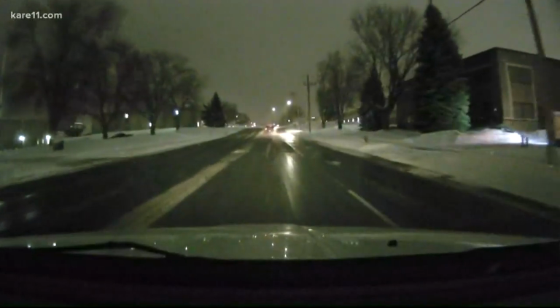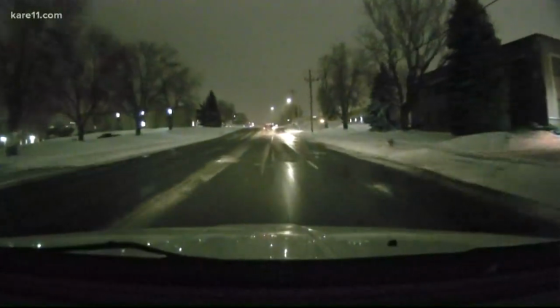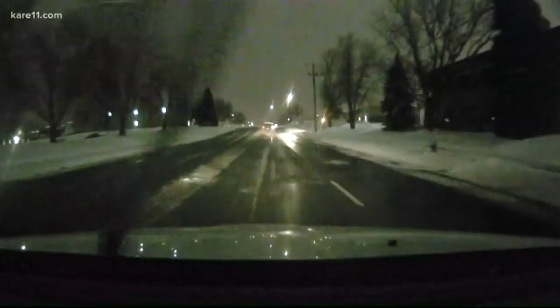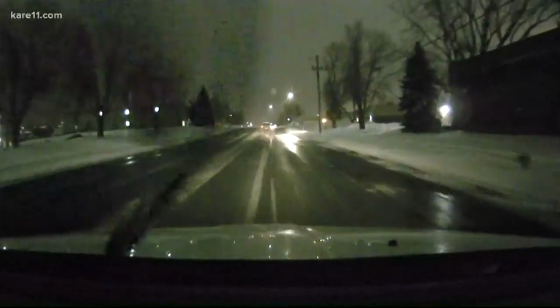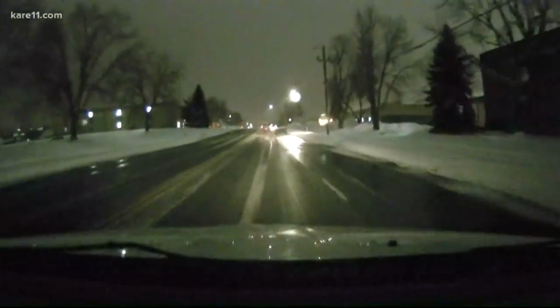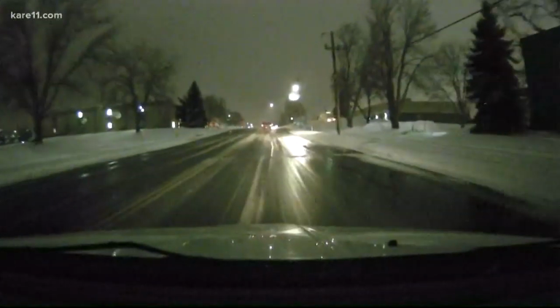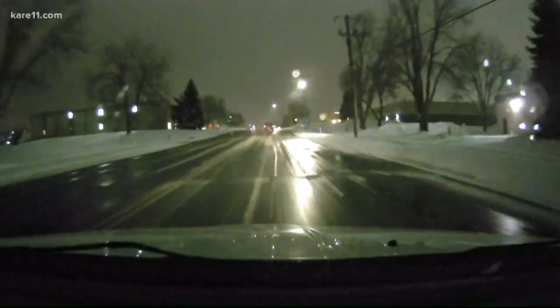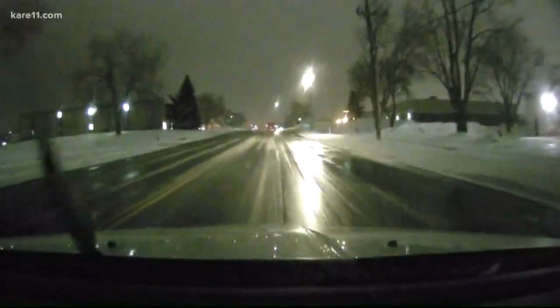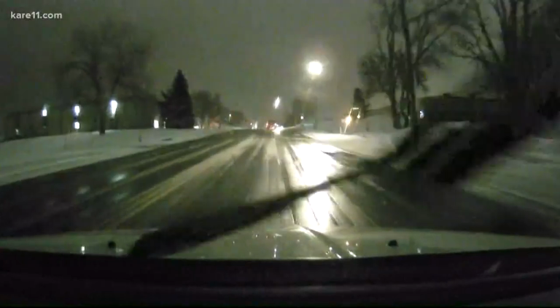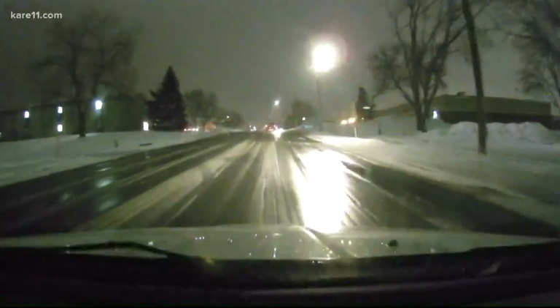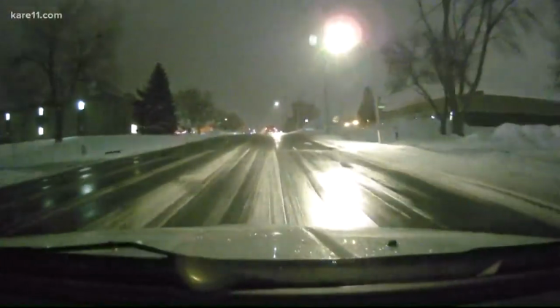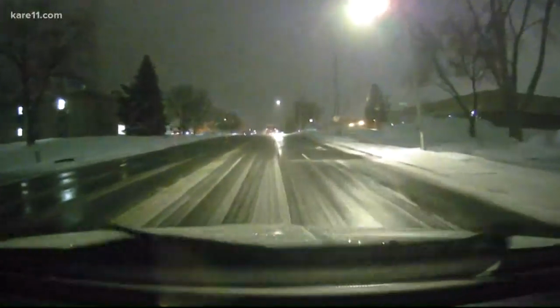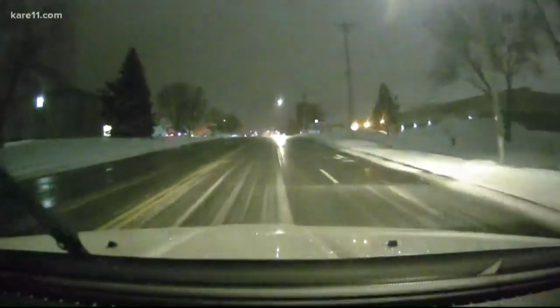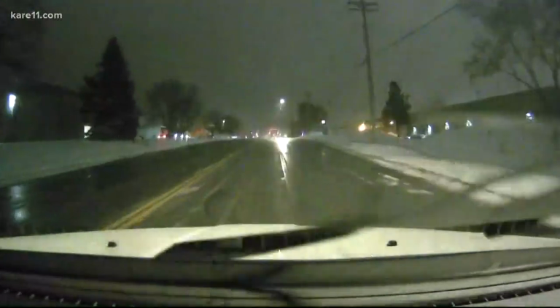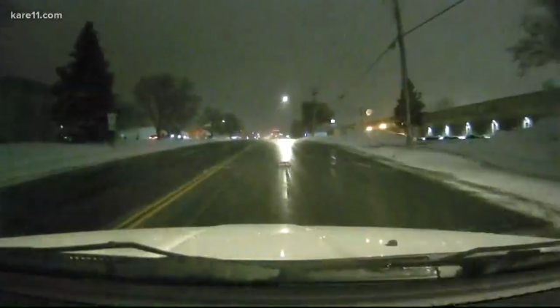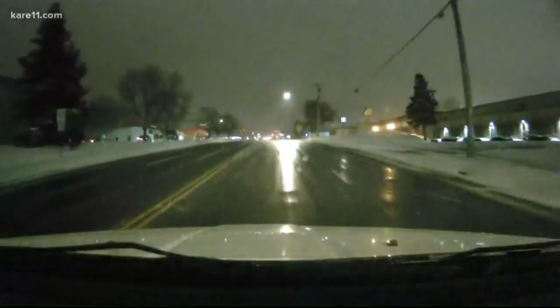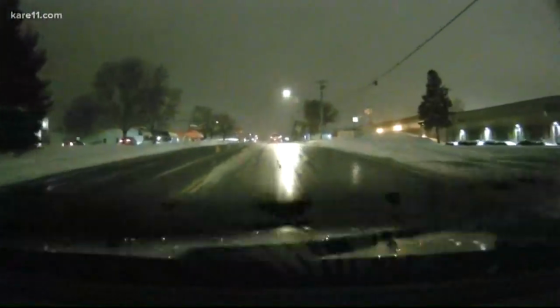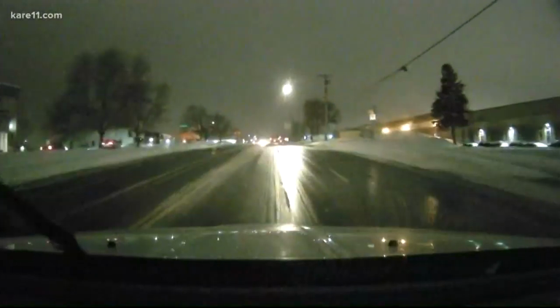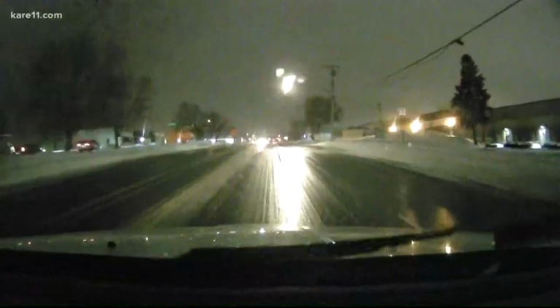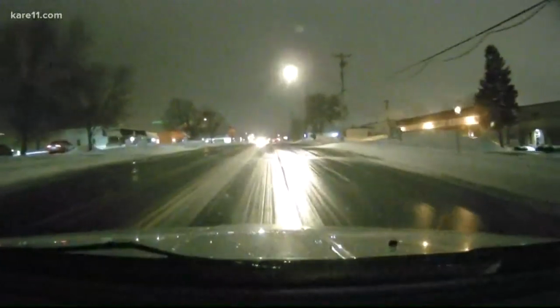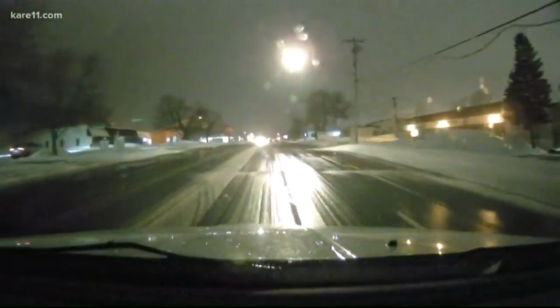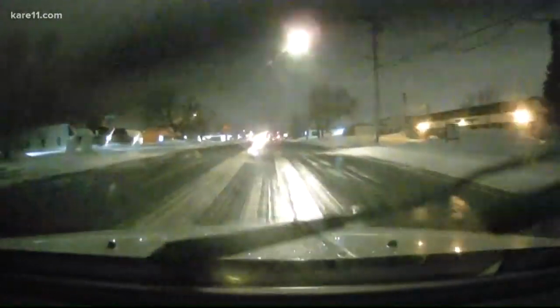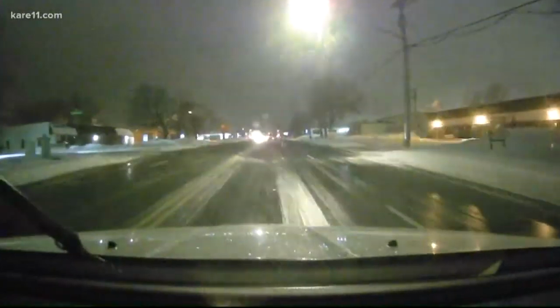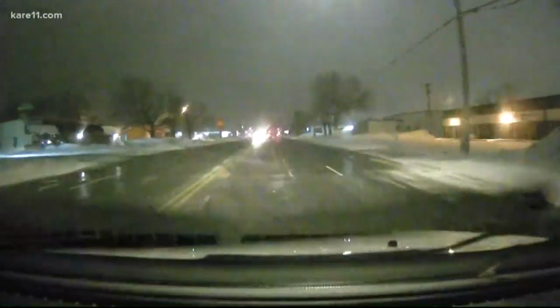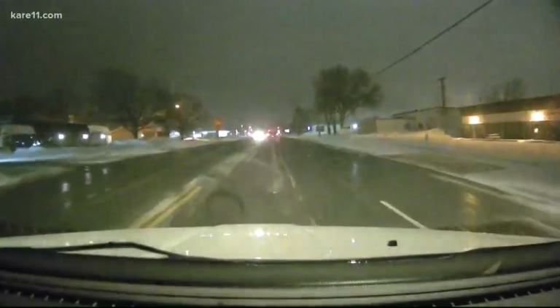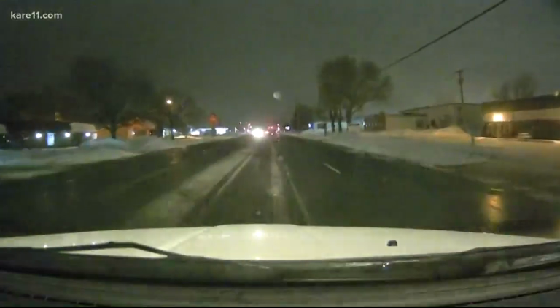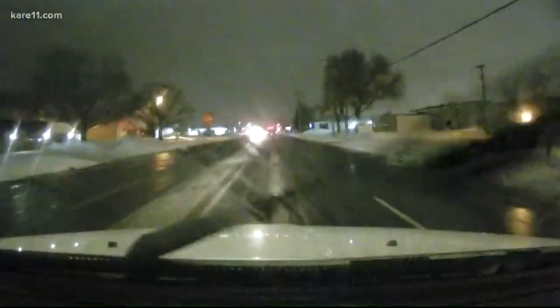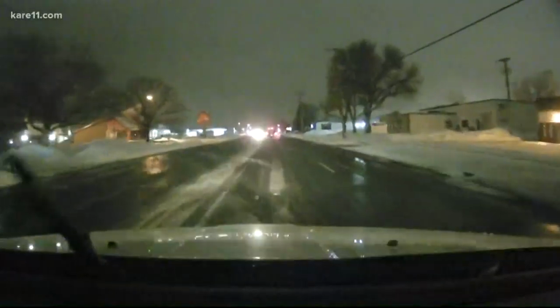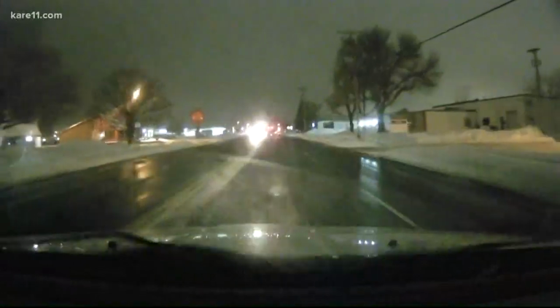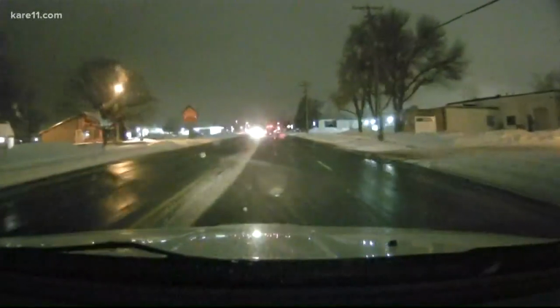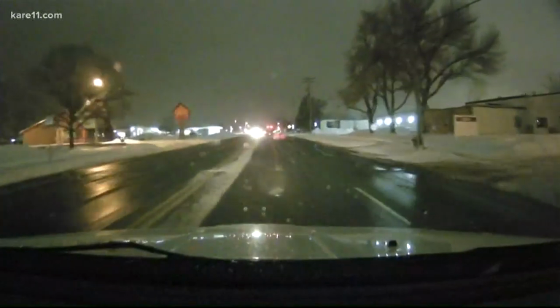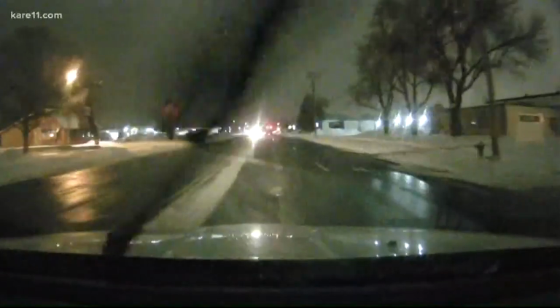But since we got down to the Apple Valley and Burnsville area, there's a lot more snow on those side streets, with a lot of people kind of spinning around. We haven't seen any crashes or people in the ditch at all down here, so that's good news. But just something to keep in mind — those side streets are a mess today.